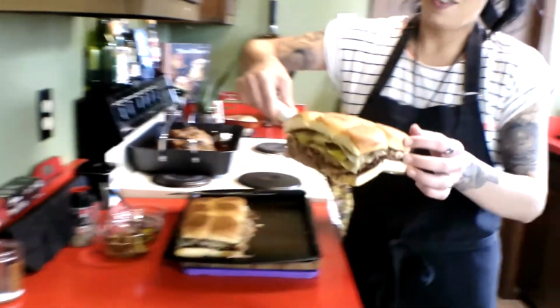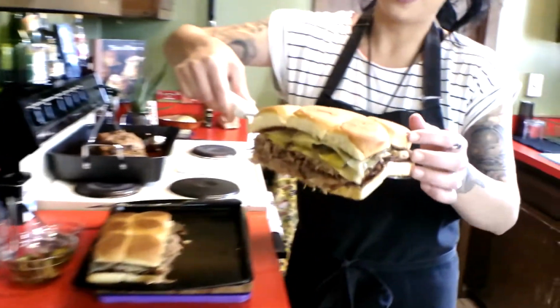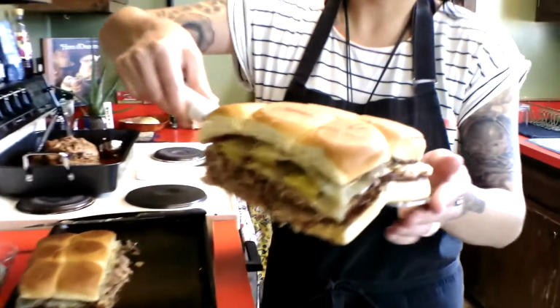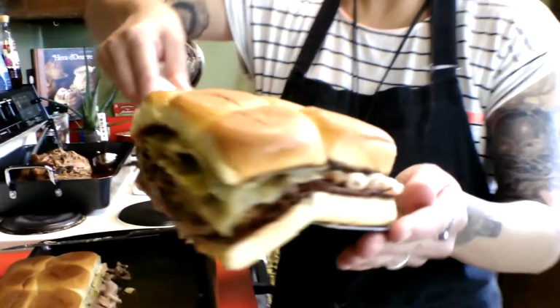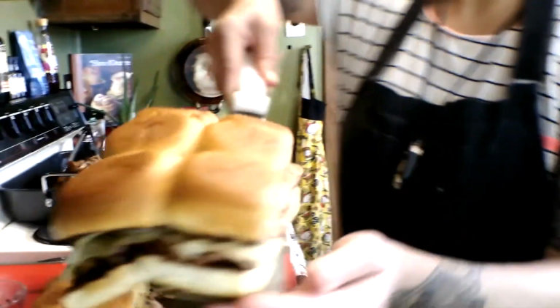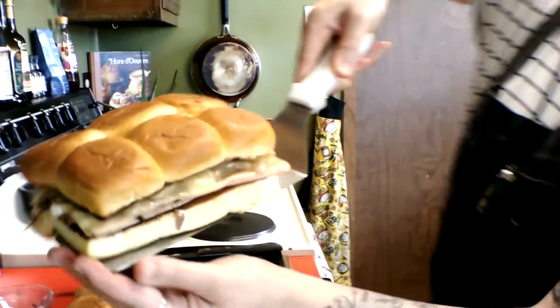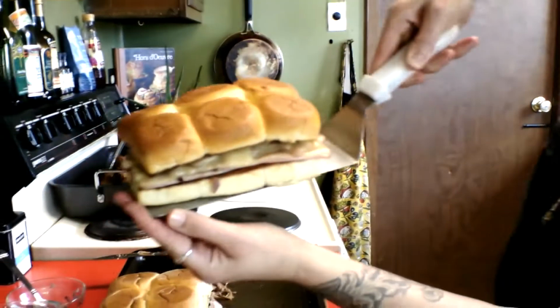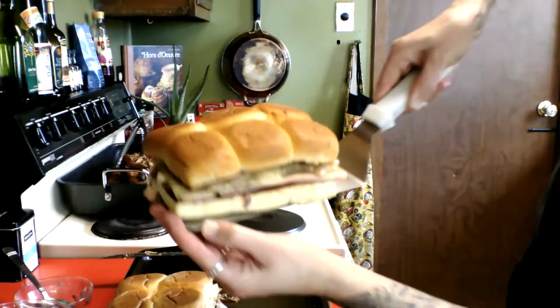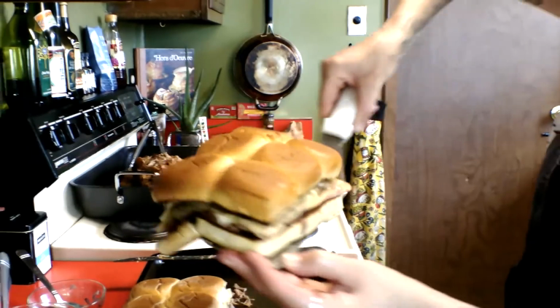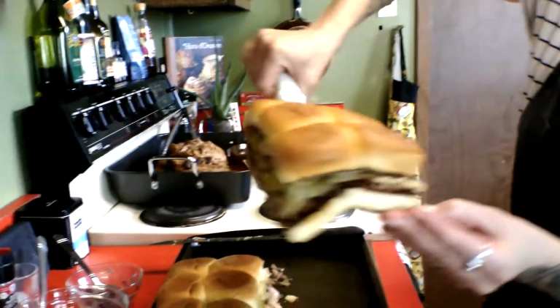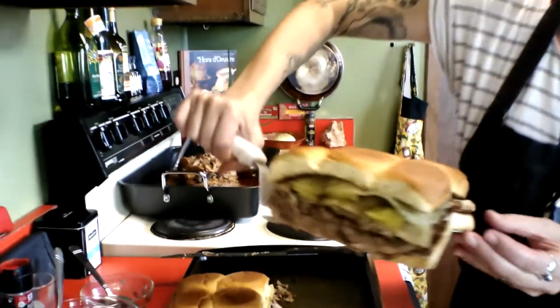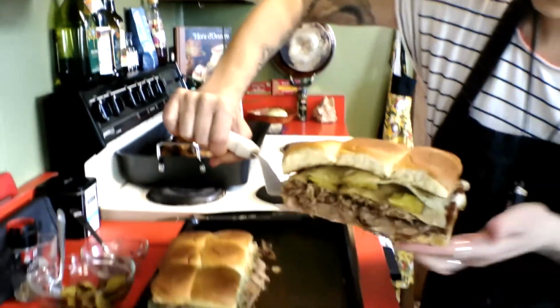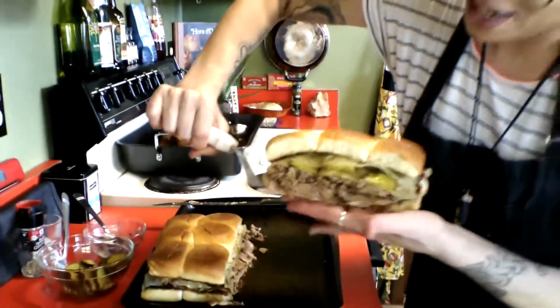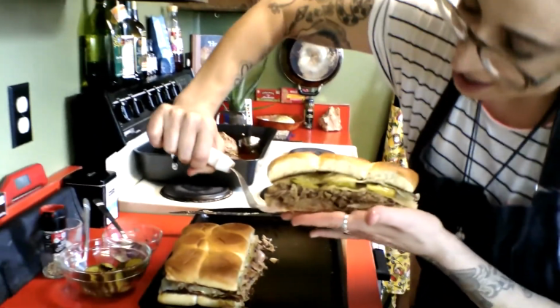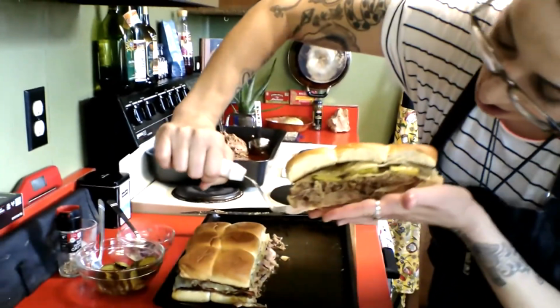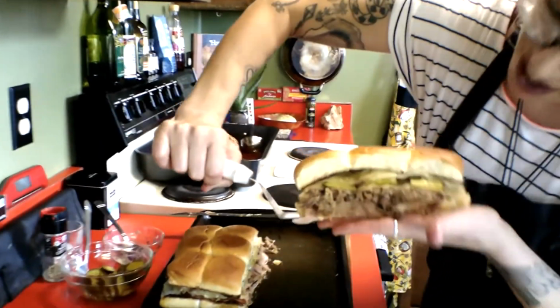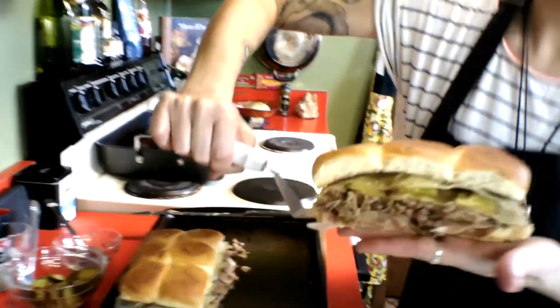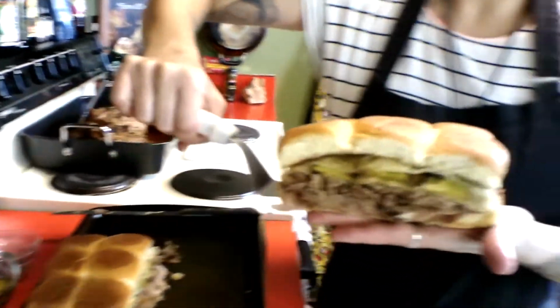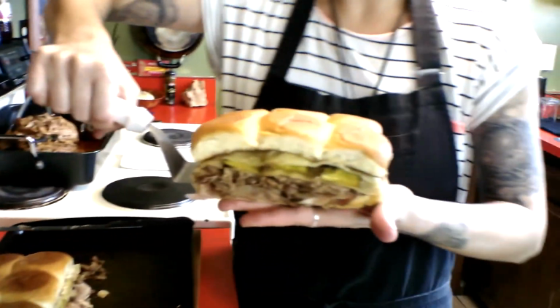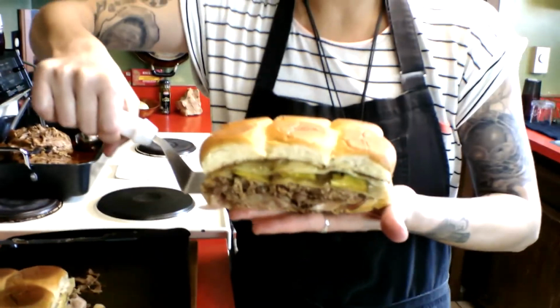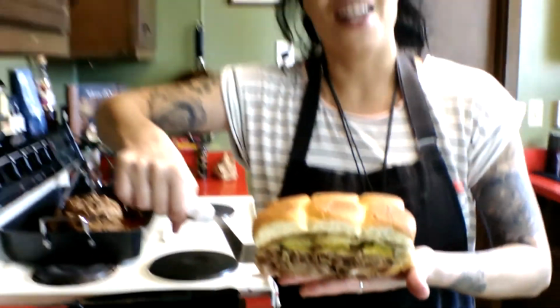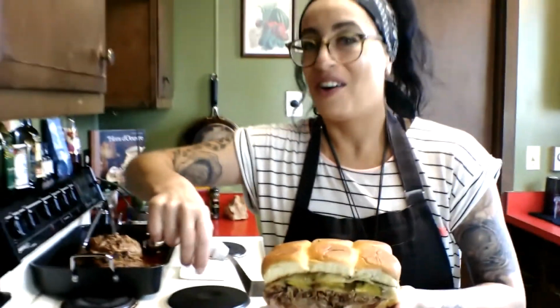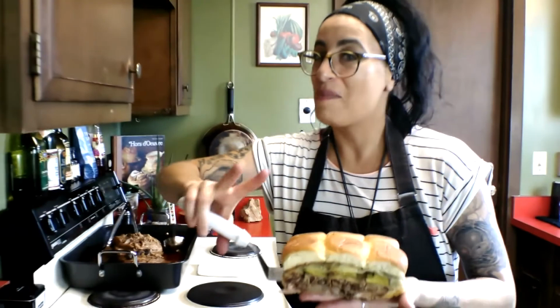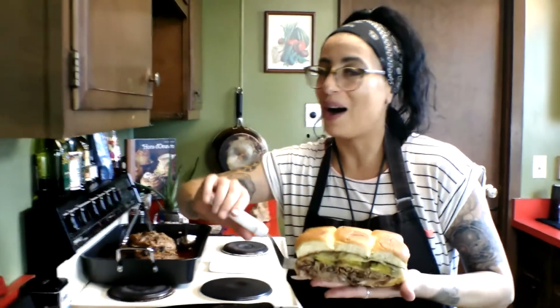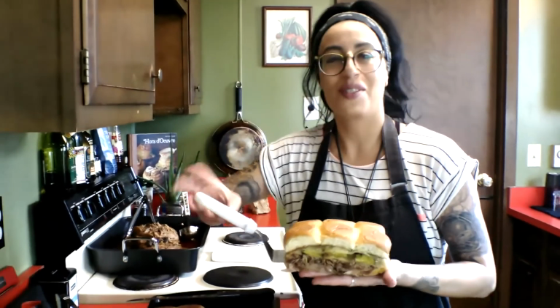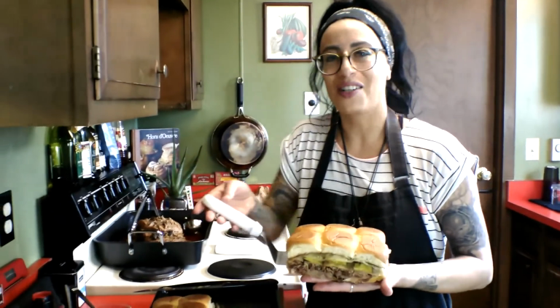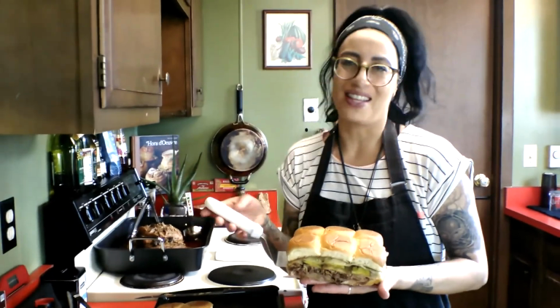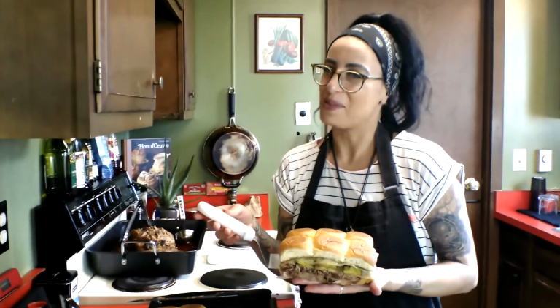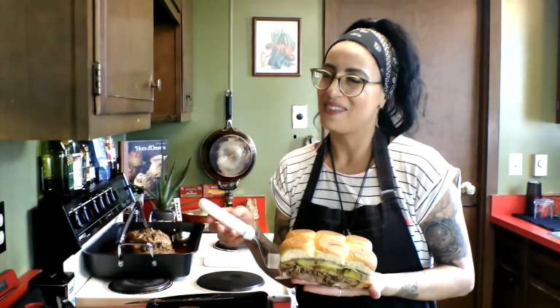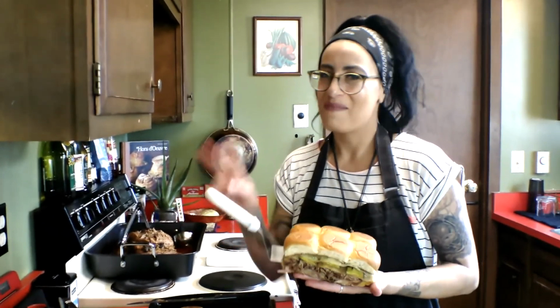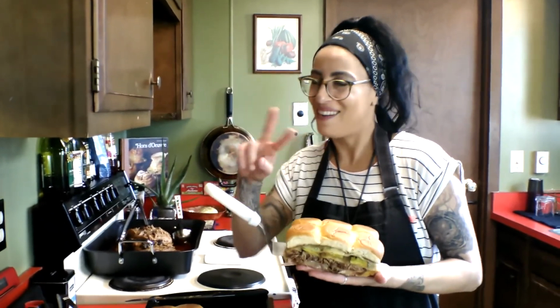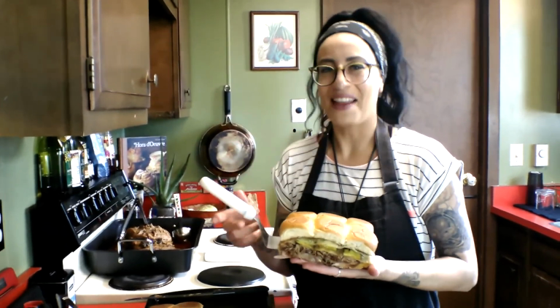Hopefully this looks awesome — you can really see all those great ingredients we got in there. Thank you for joining me in my tiny kitchen. Hopefully you make some awesome sliders one of these times soon. Peace out. It's Lala.